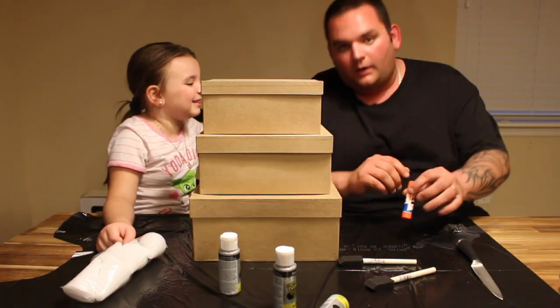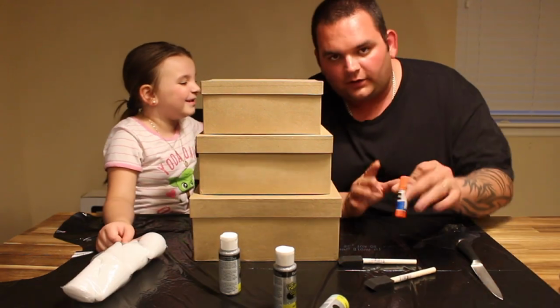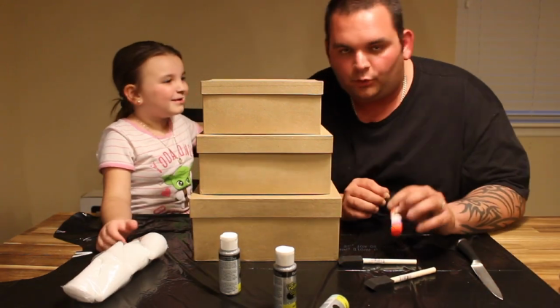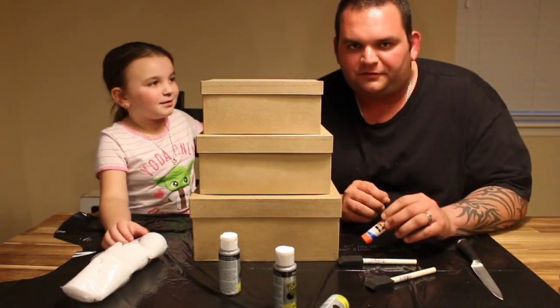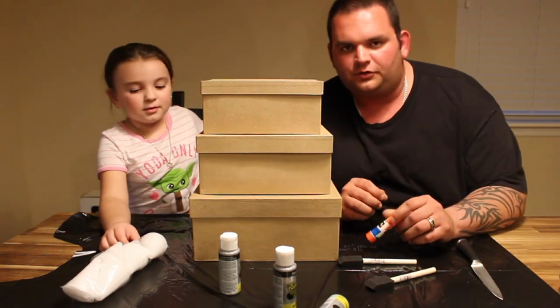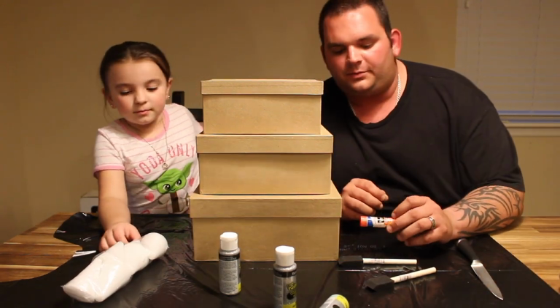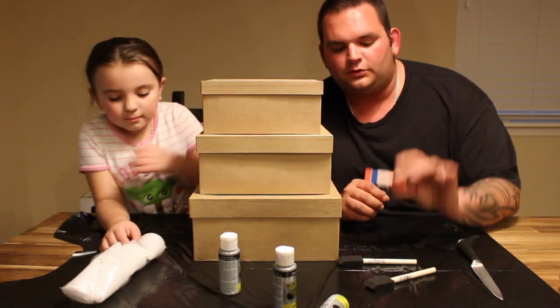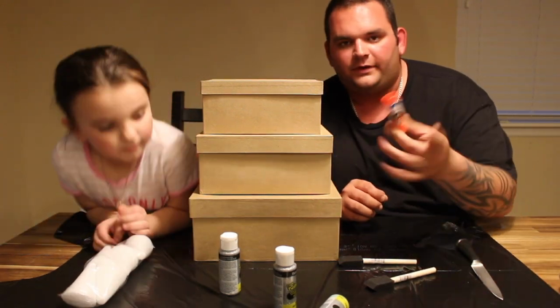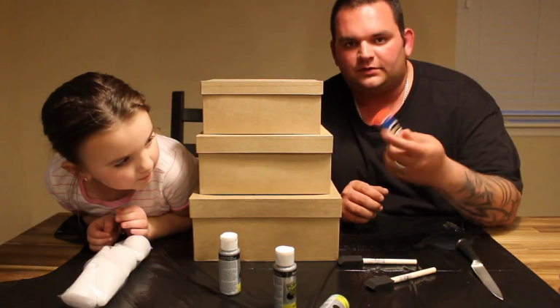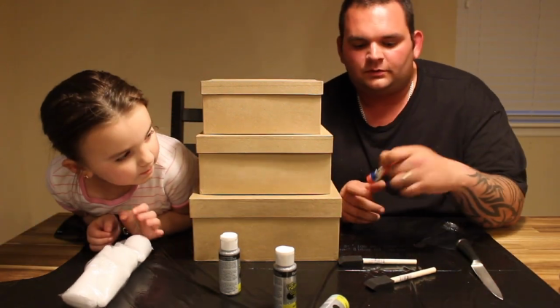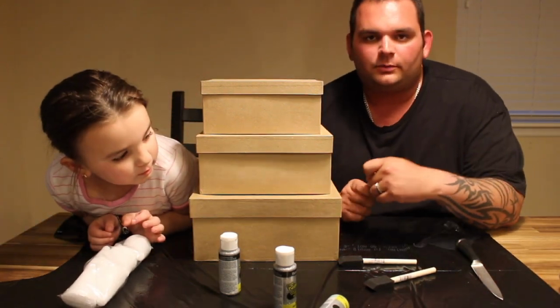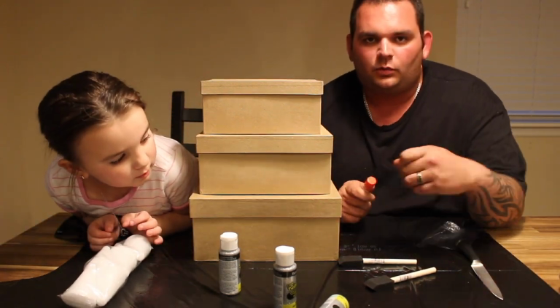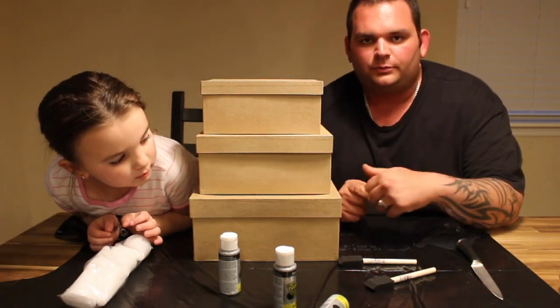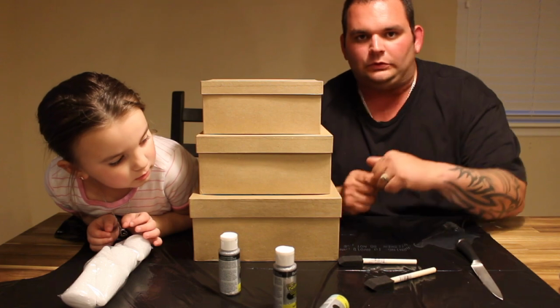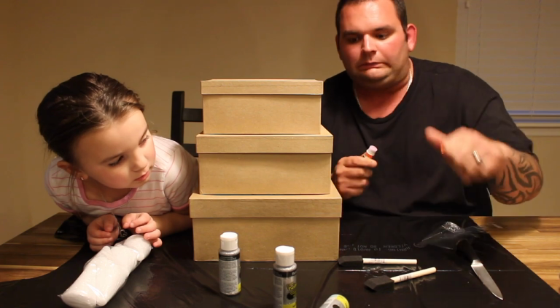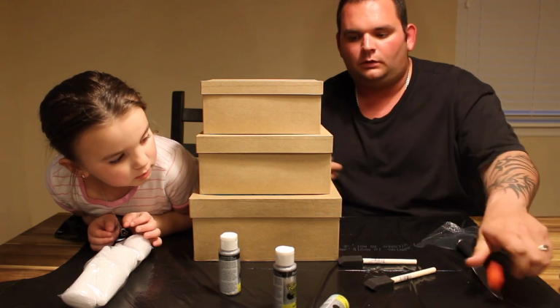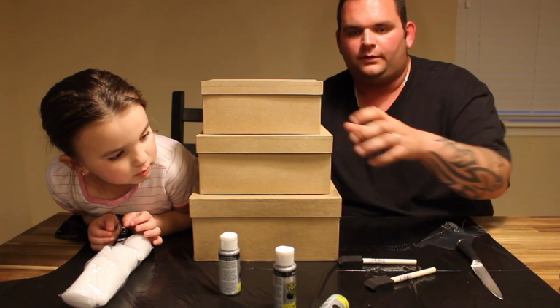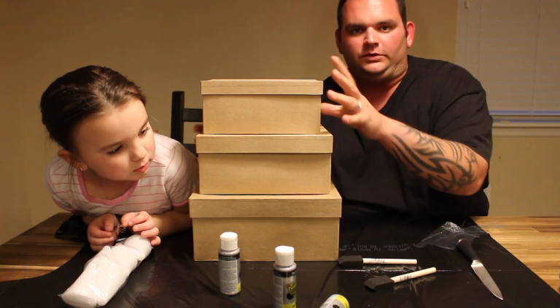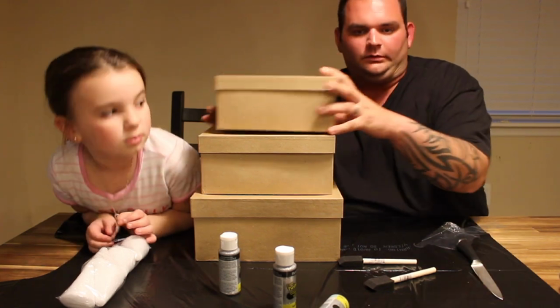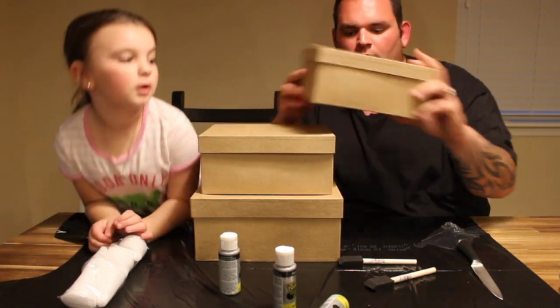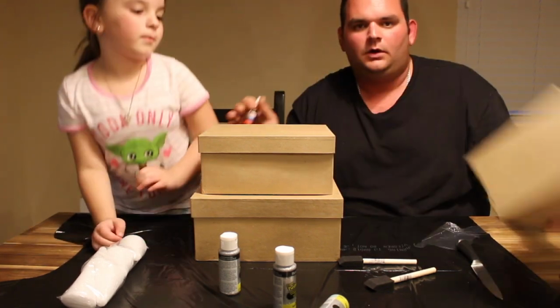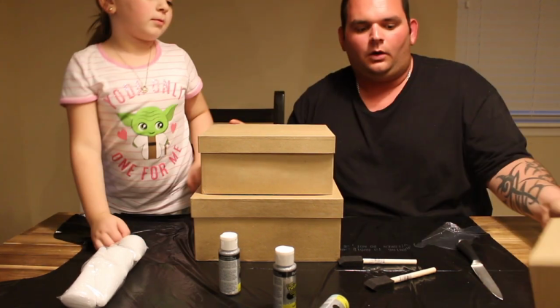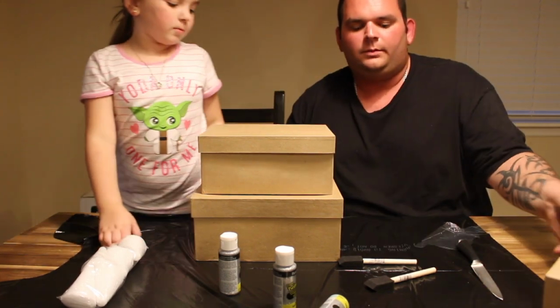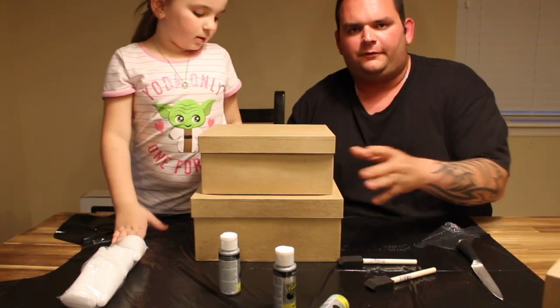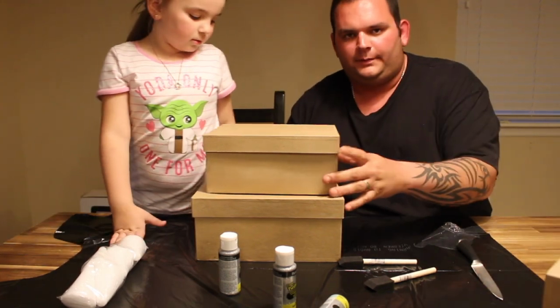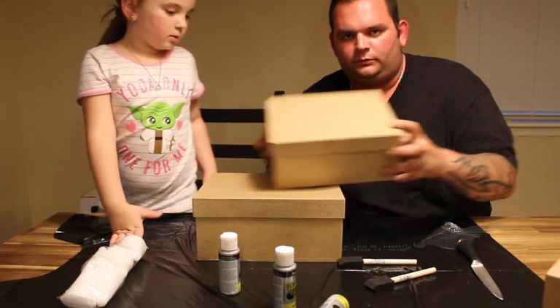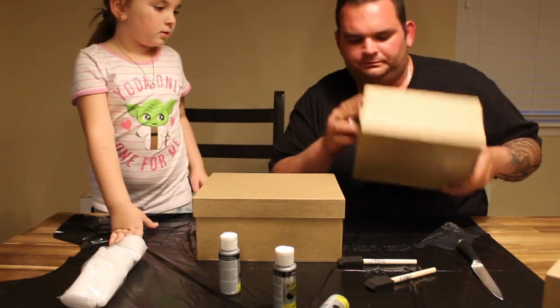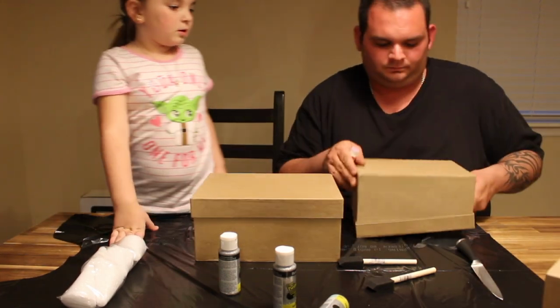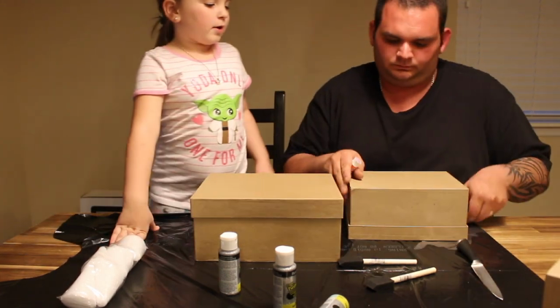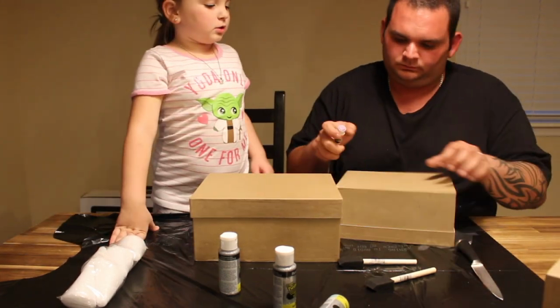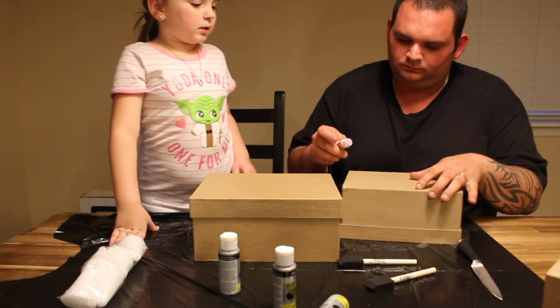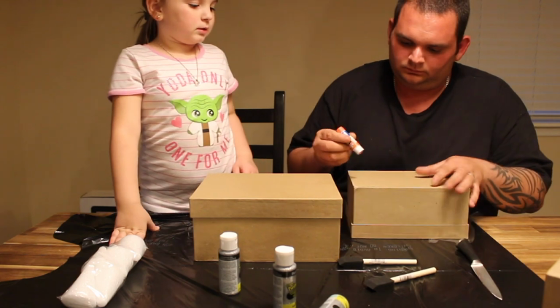I thought I had a more professional type of glue, but all we have is Elmer's washable glue. Hopefully it works. We're going to be very liberal.